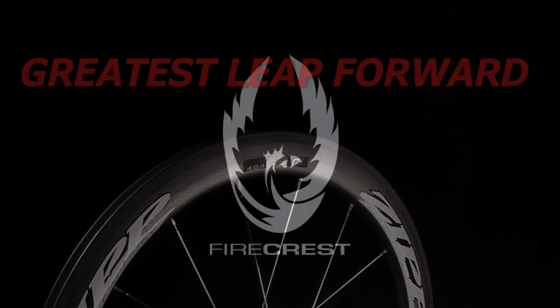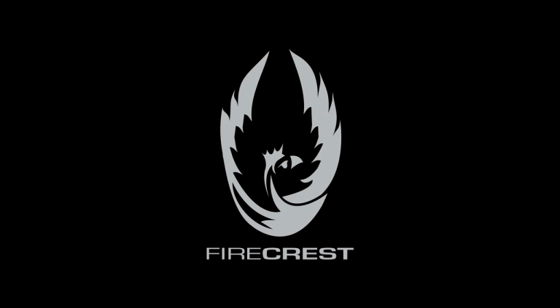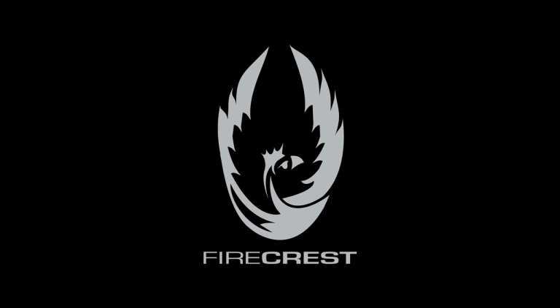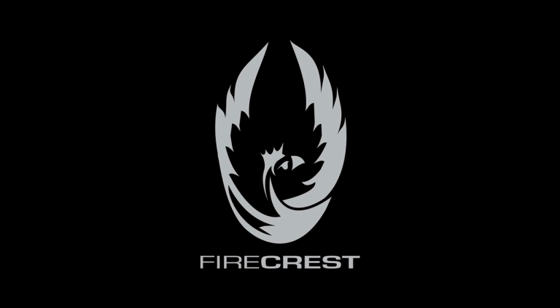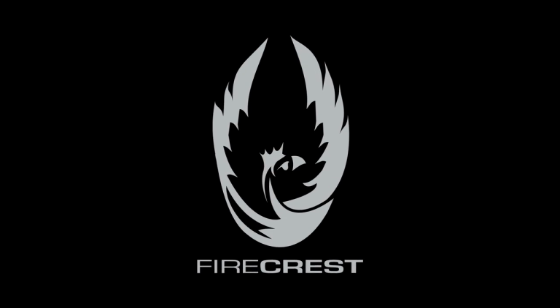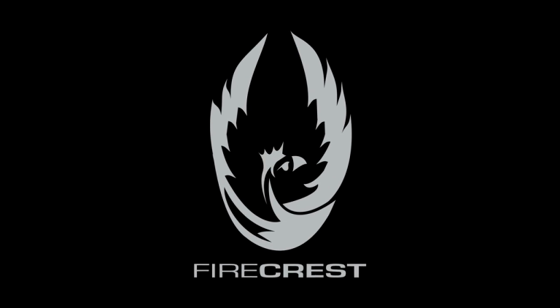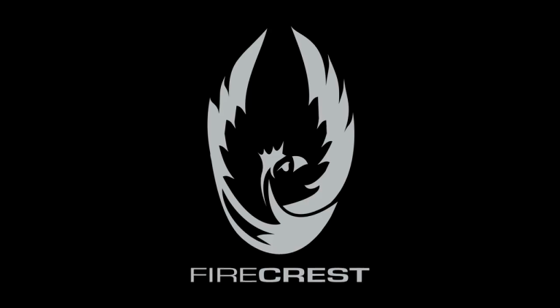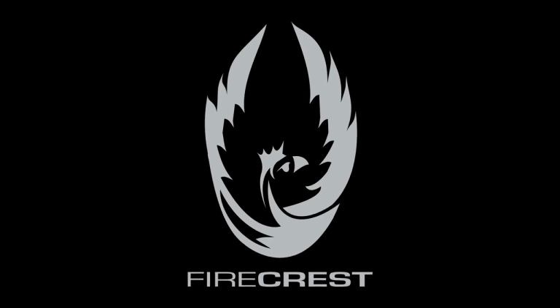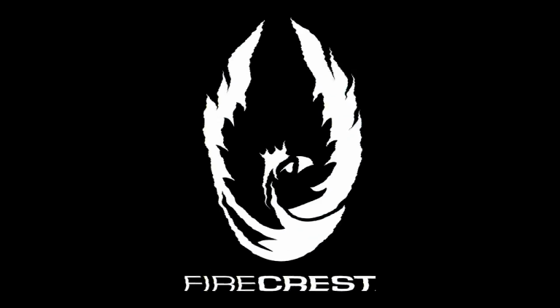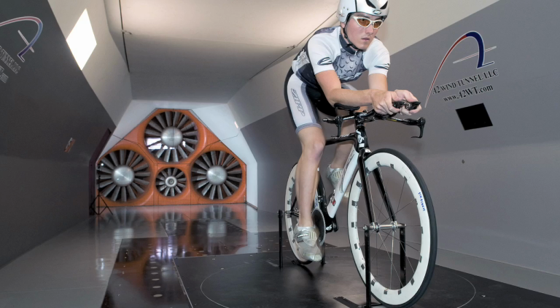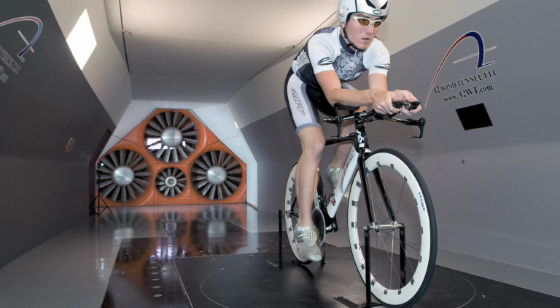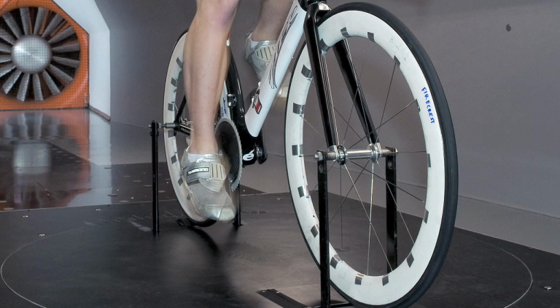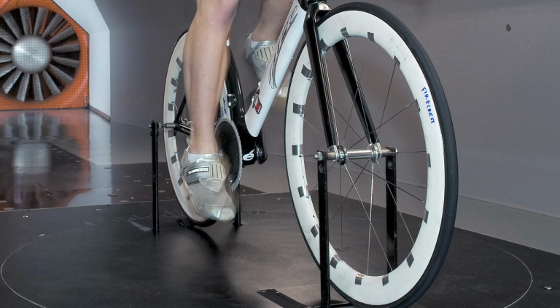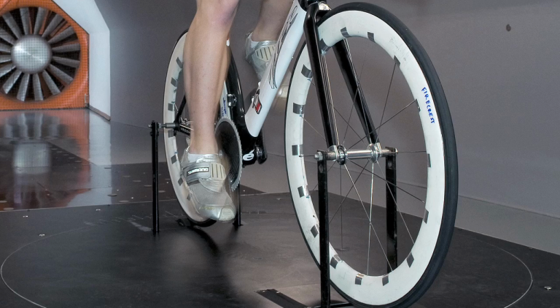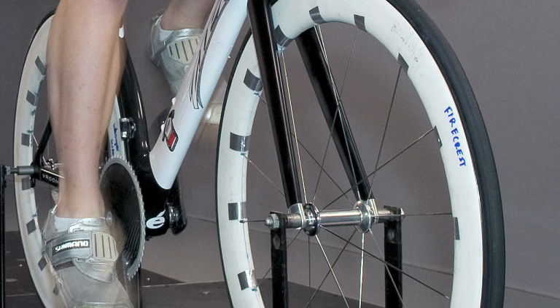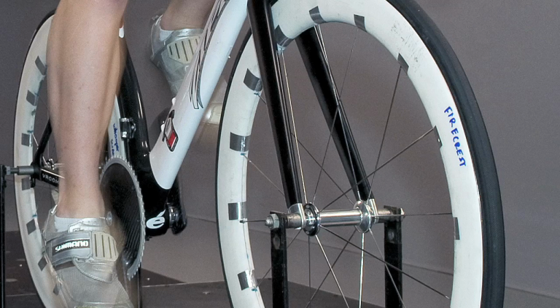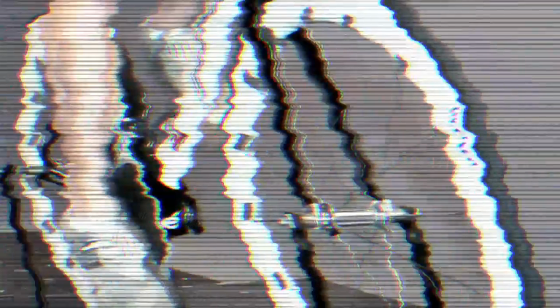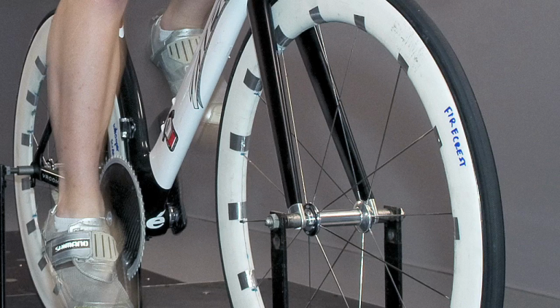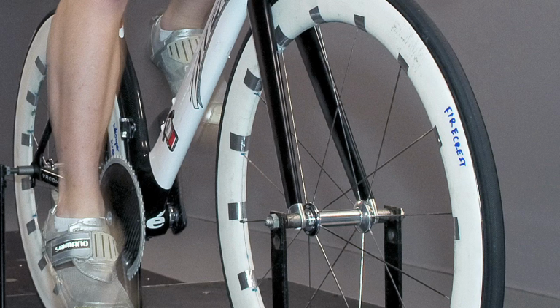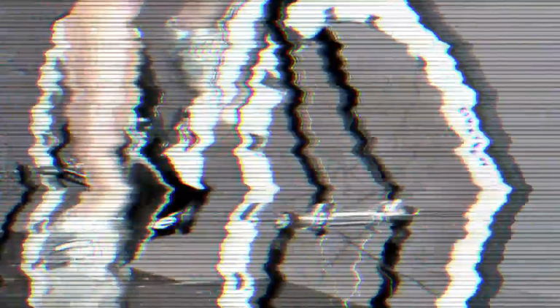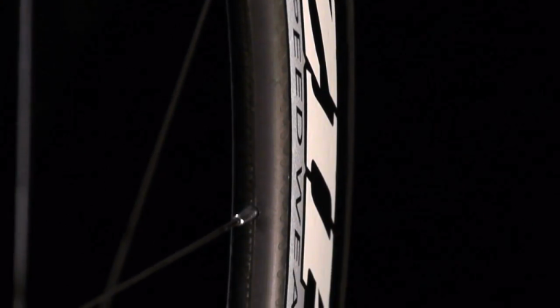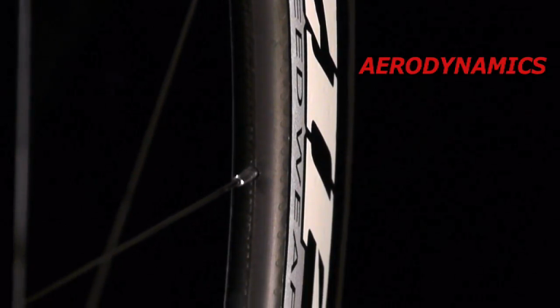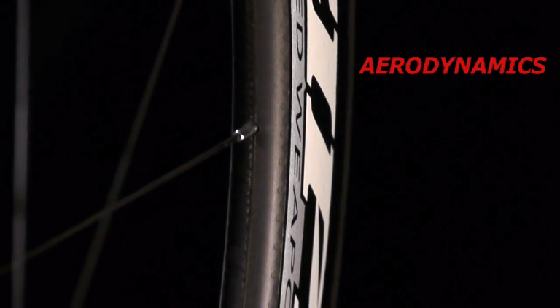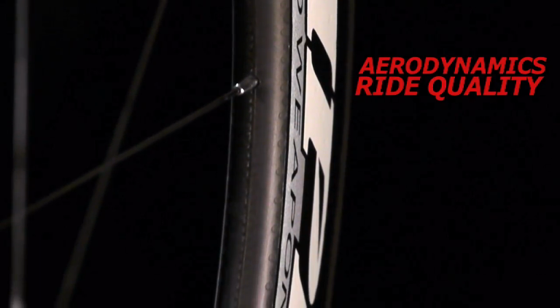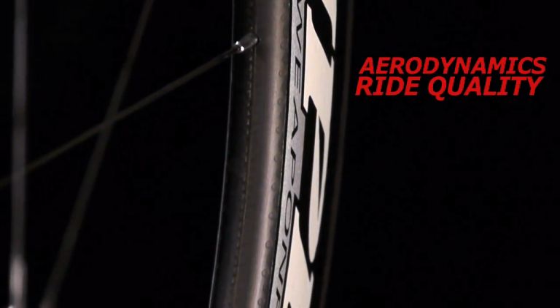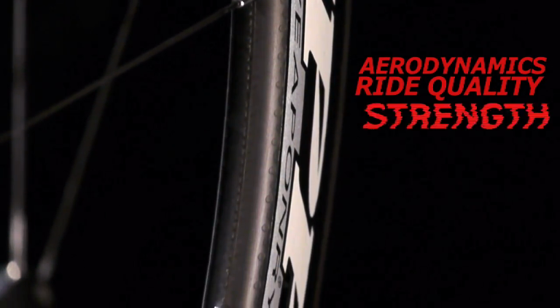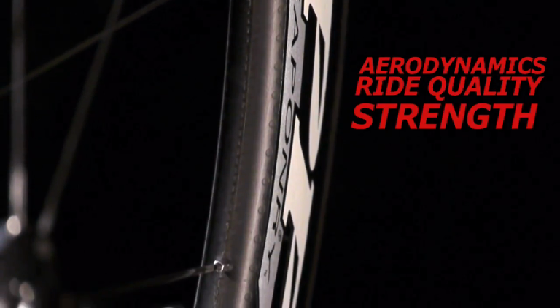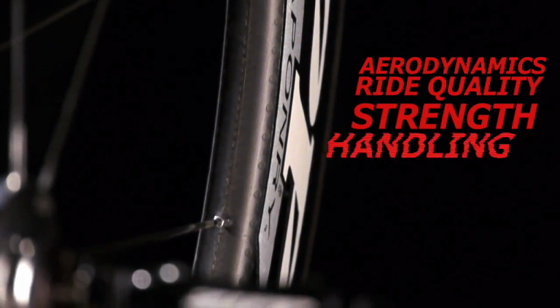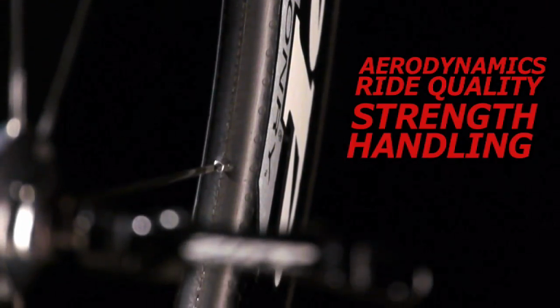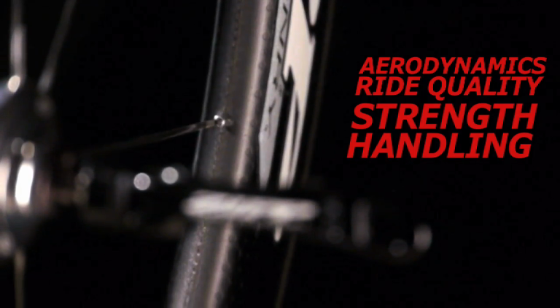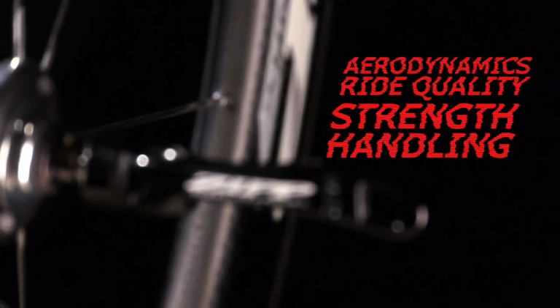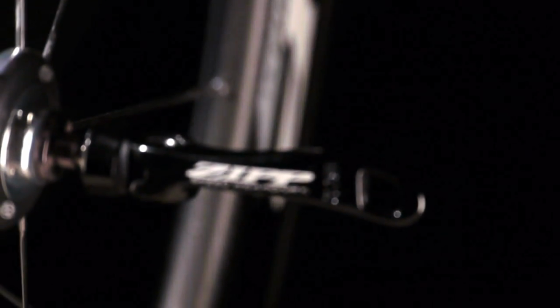The revolutionary Firecrest aero rim shape is the first deep profile carbon clincher design to offer the superior aerodynamics, ride quality, strength, and handling of a wider rim body.